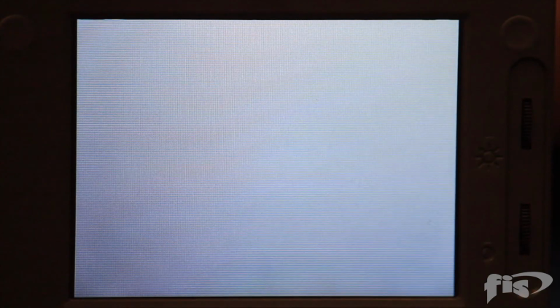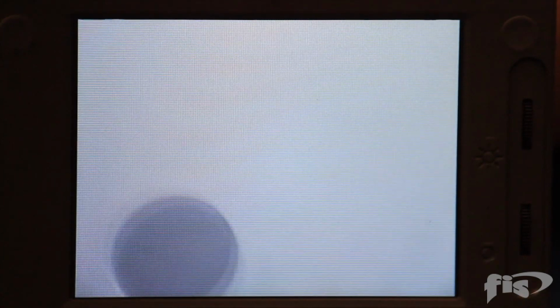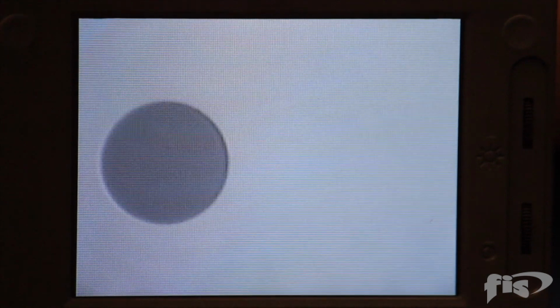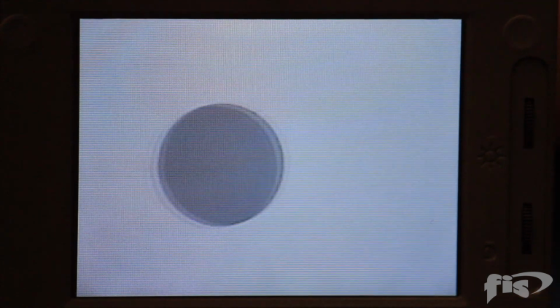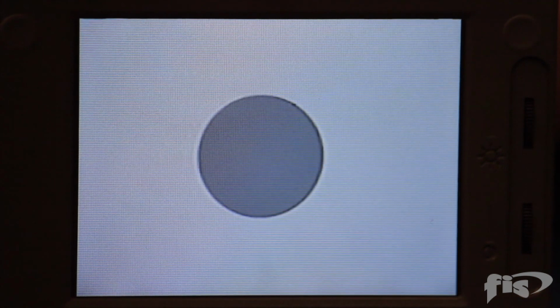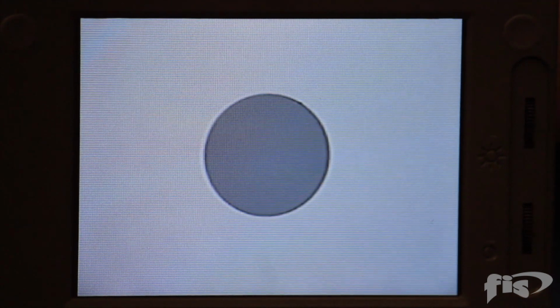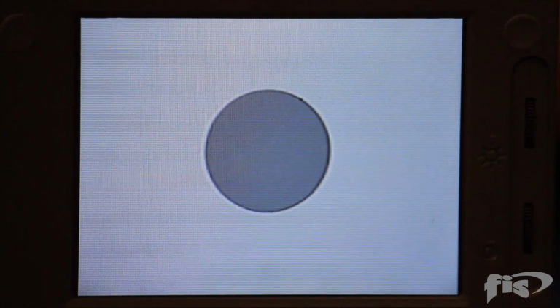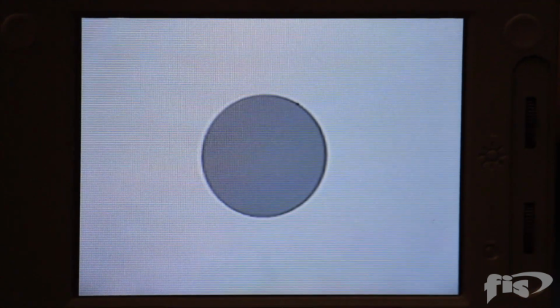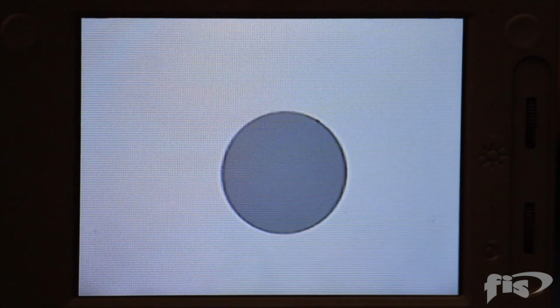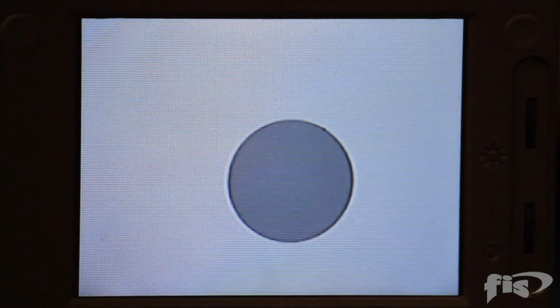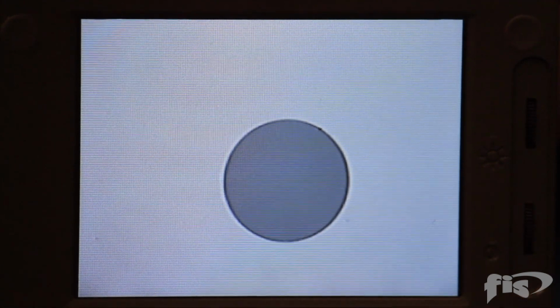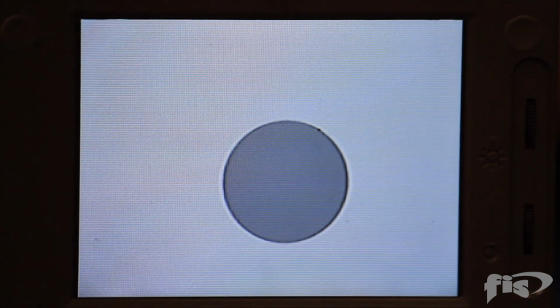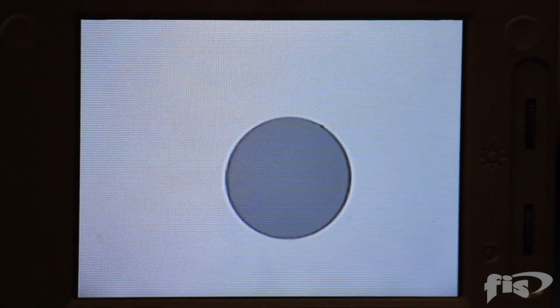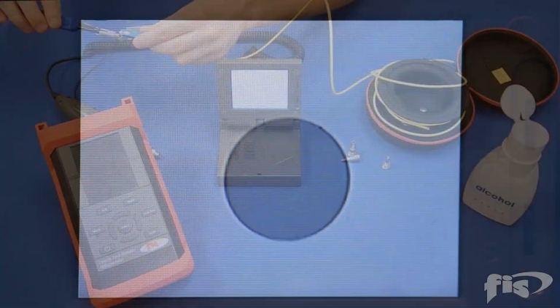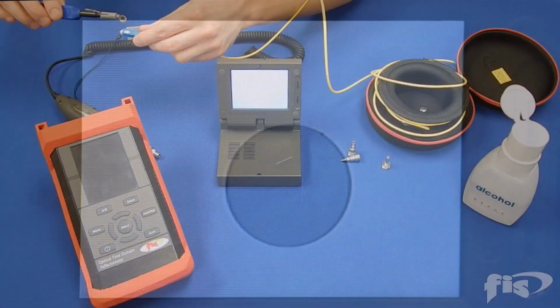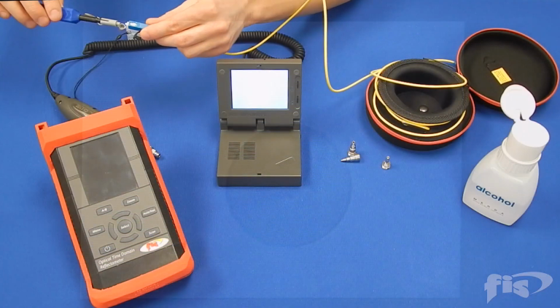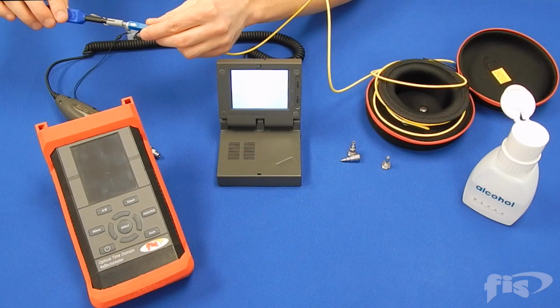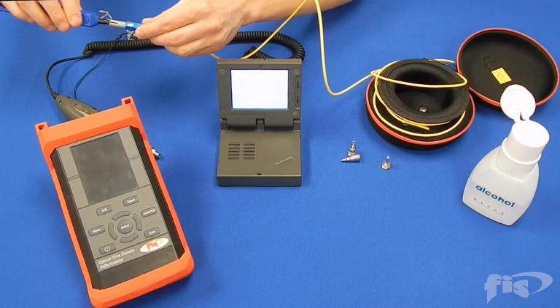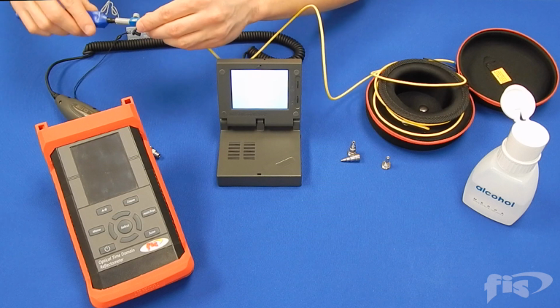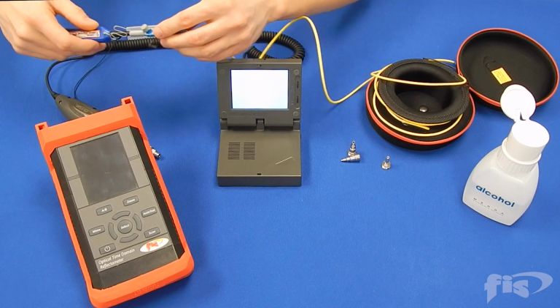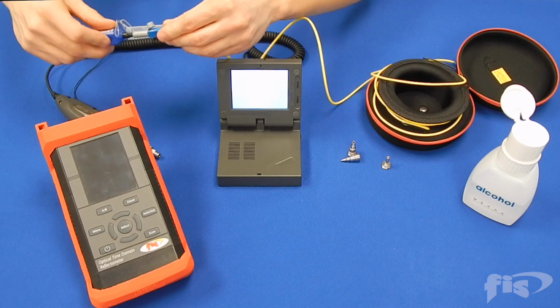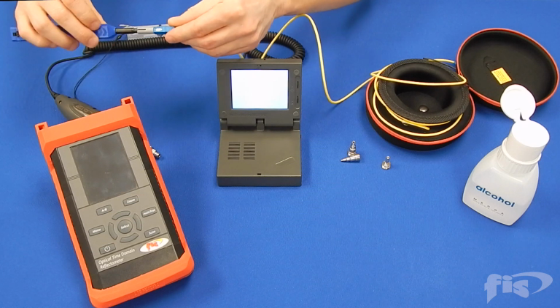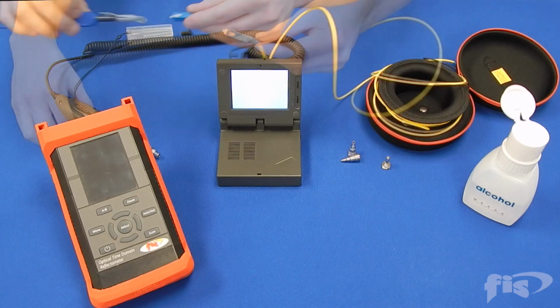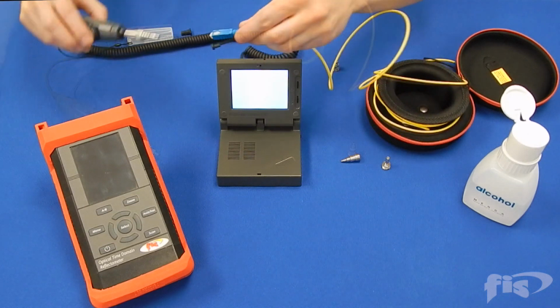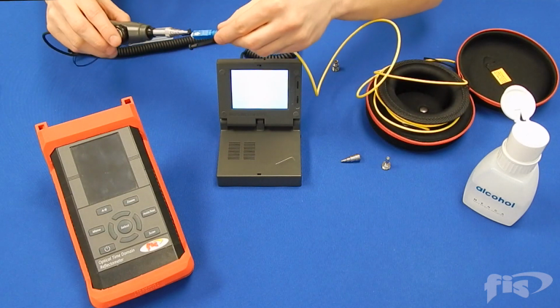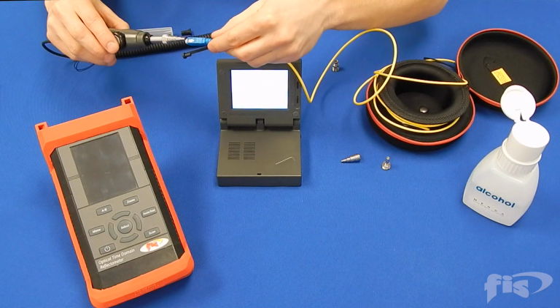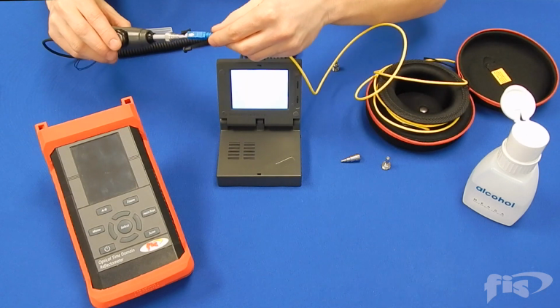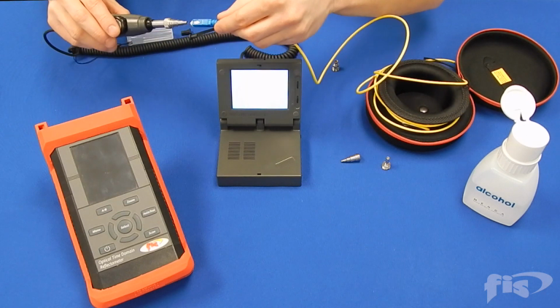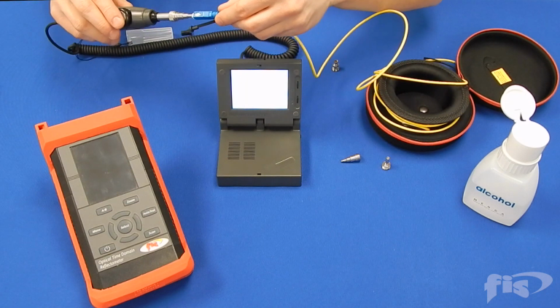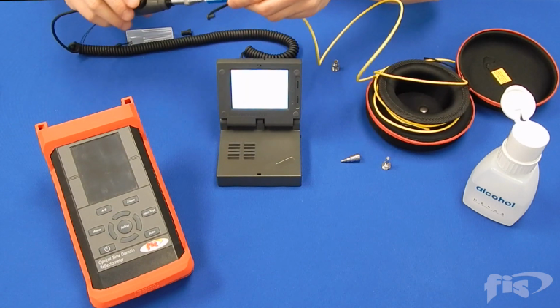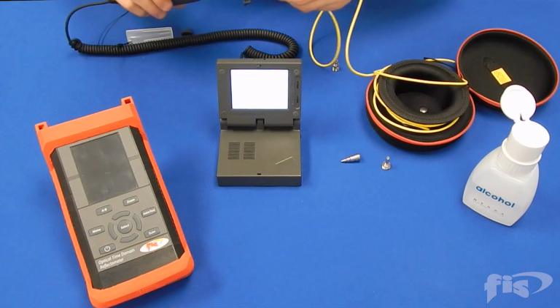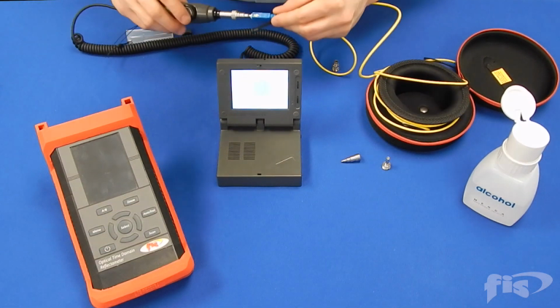If the end face of the OTDR ferrule is clean and undamaged, it is ready for use. Don't forget to also scope and clean the launch cable you are plugging into the OTDR and the system.